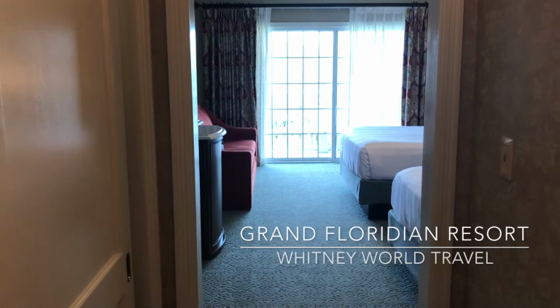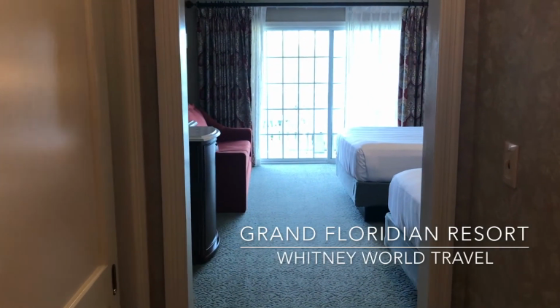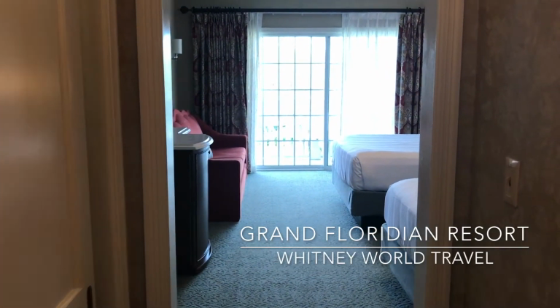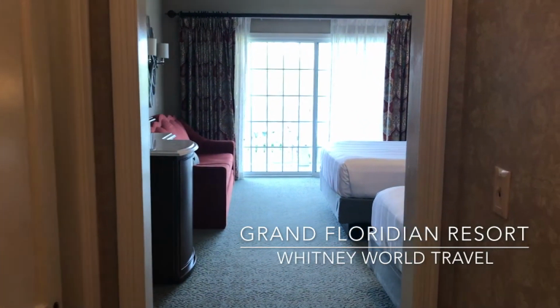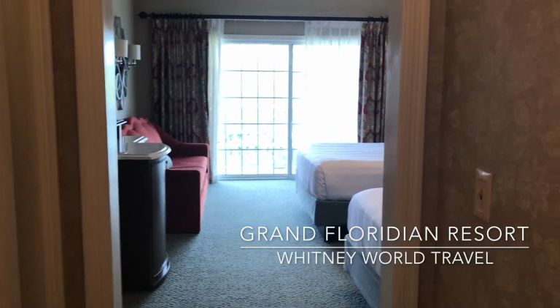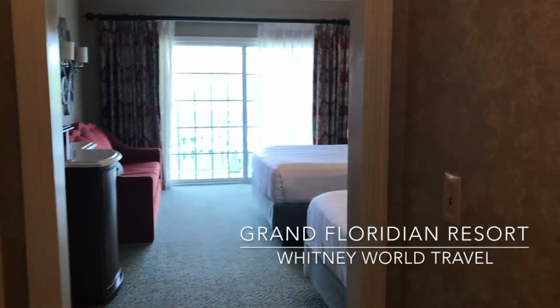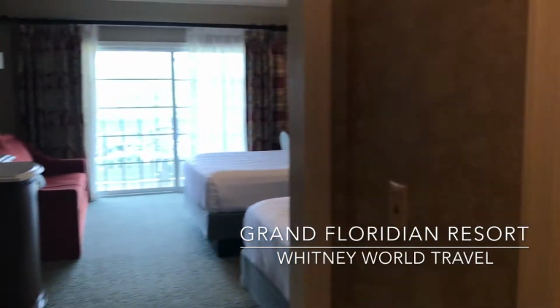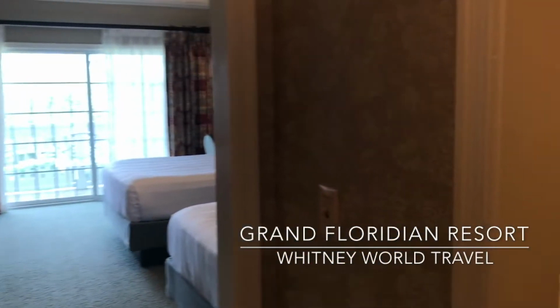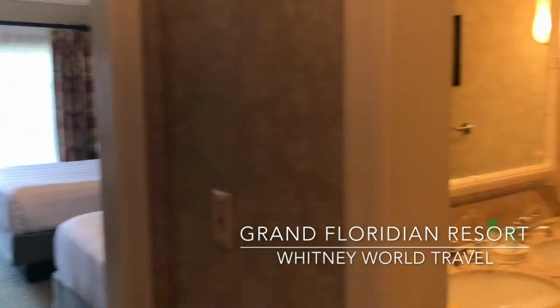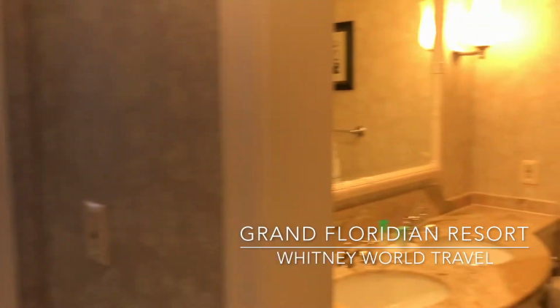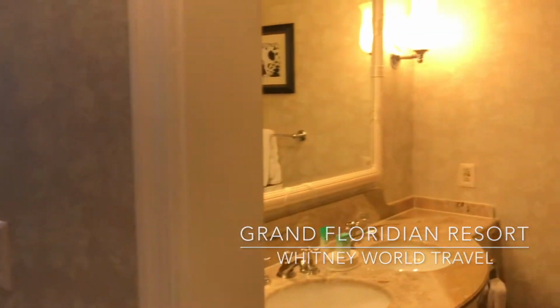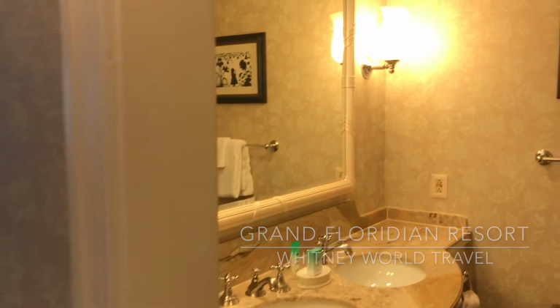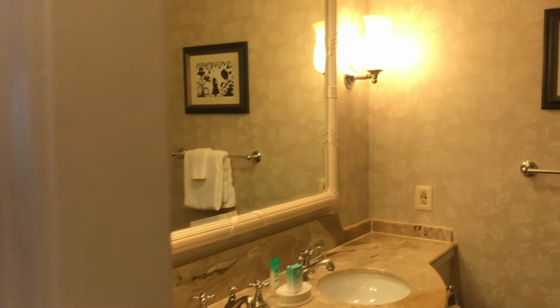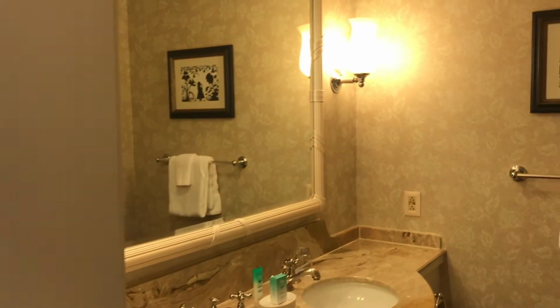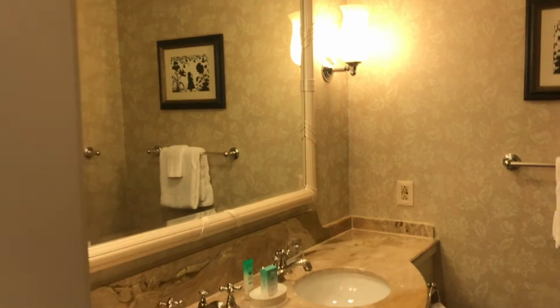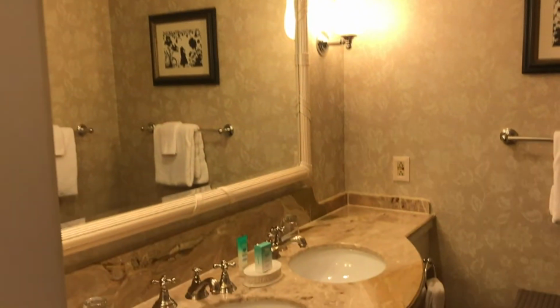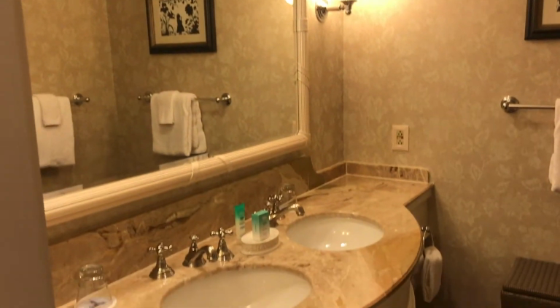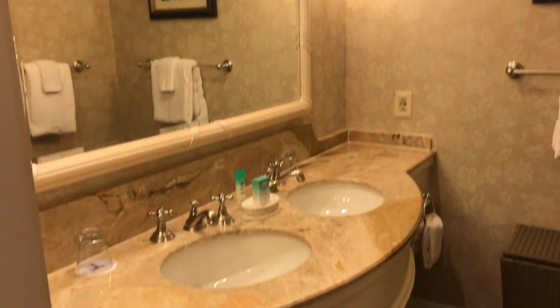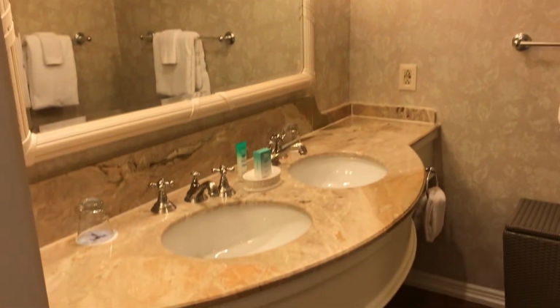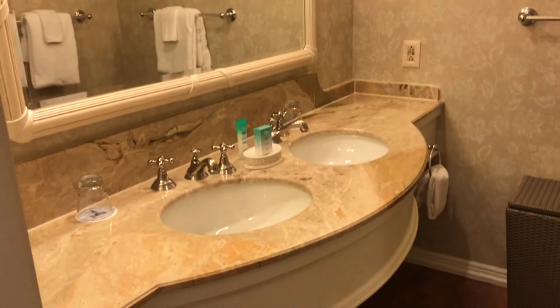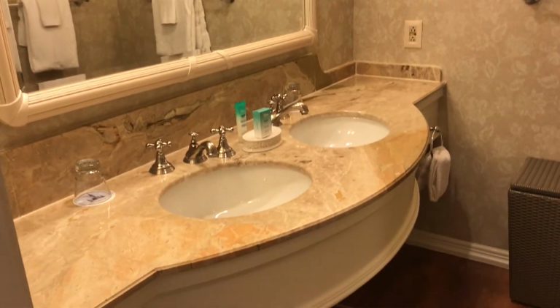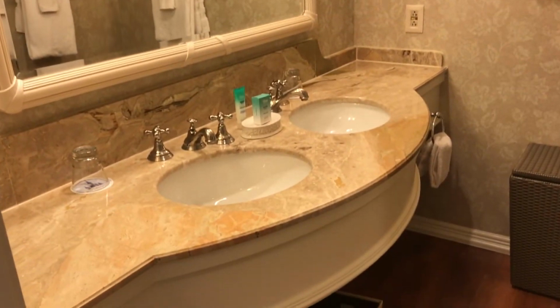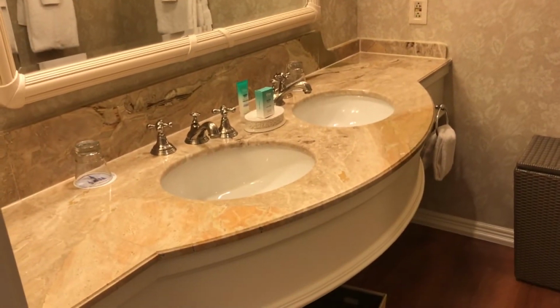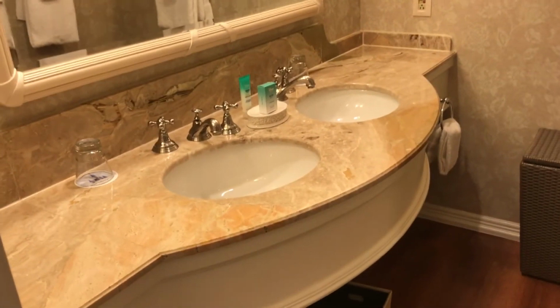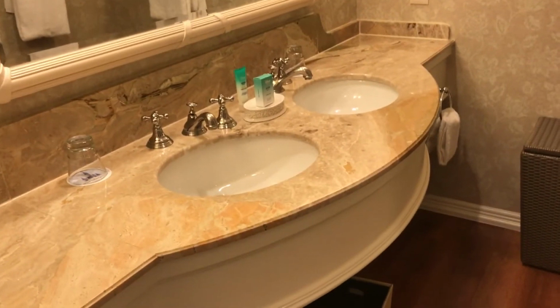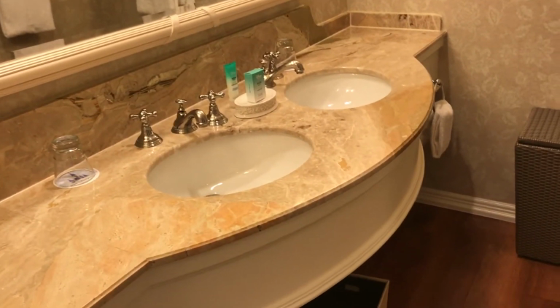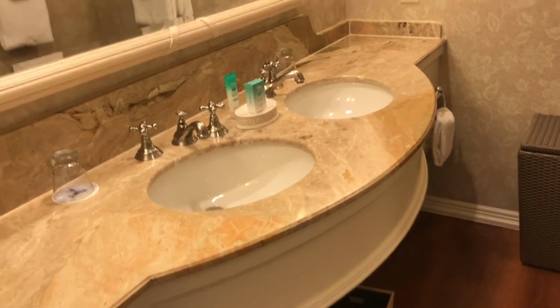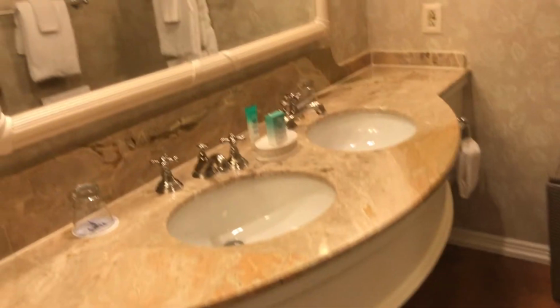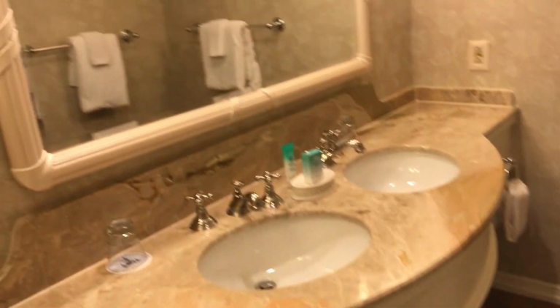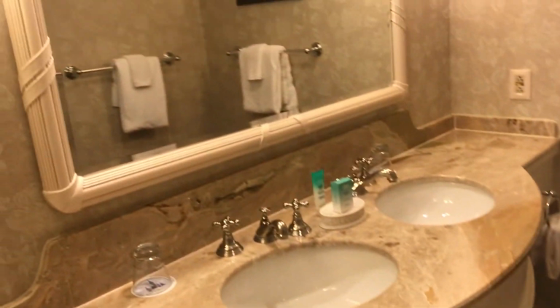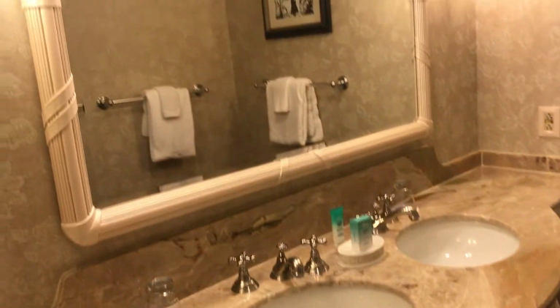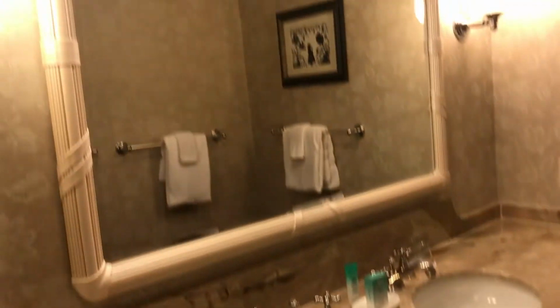Hi, I just checked in to the Grand Floridian Resort here at Disney World and I just wanted to give you a quick walkthrough of the accommodations here.